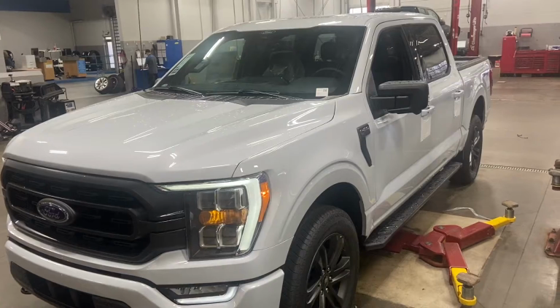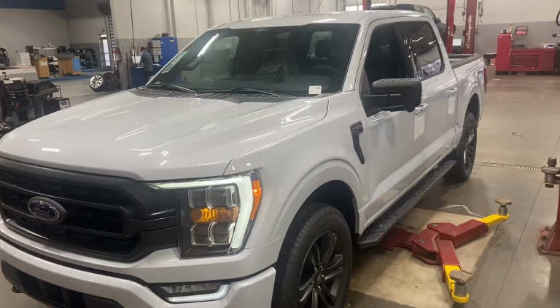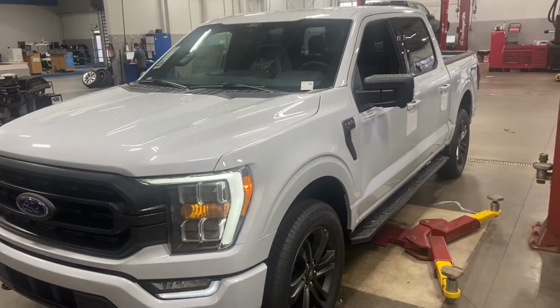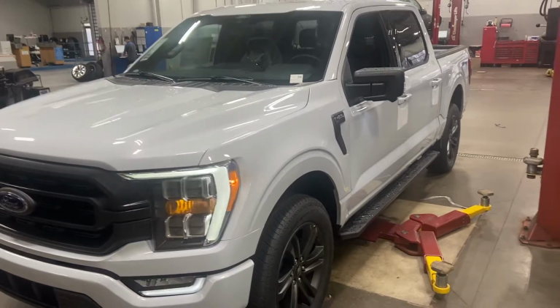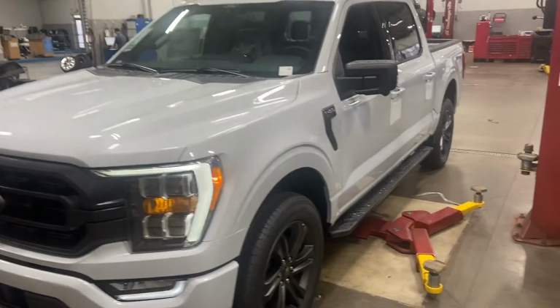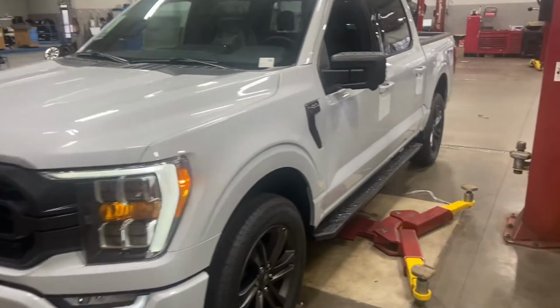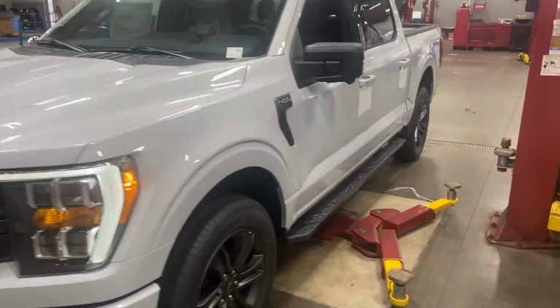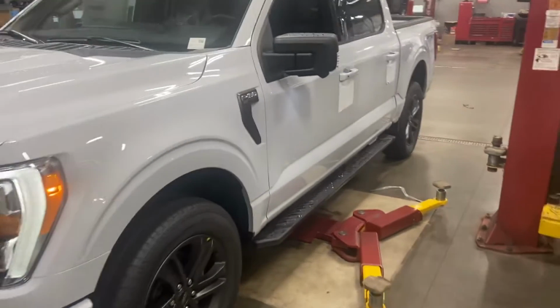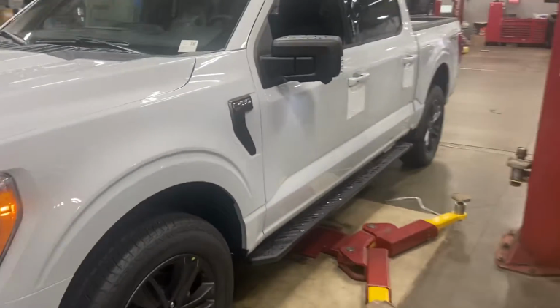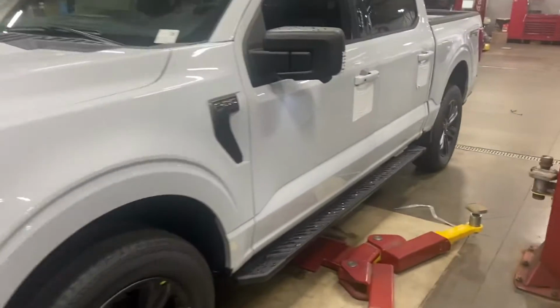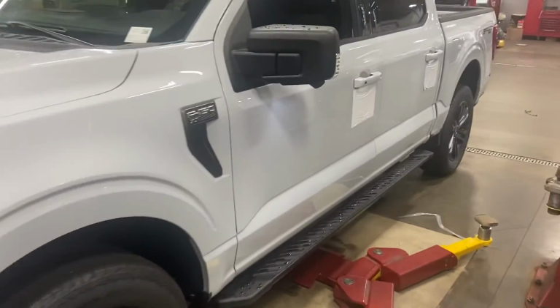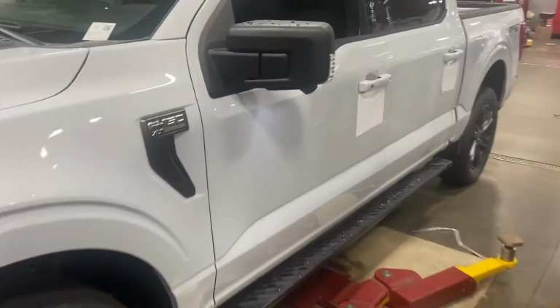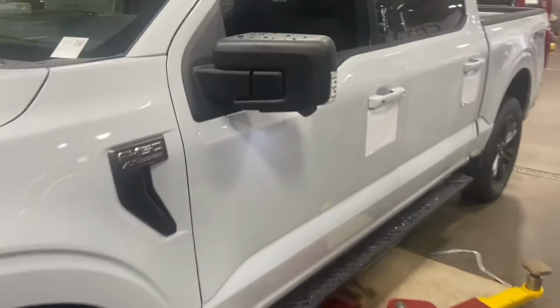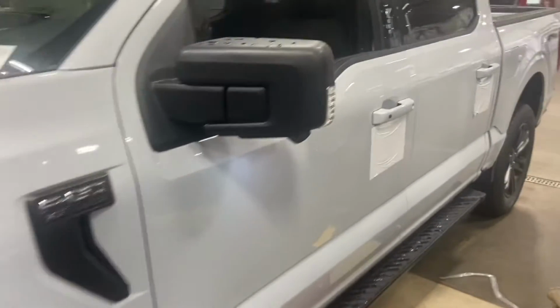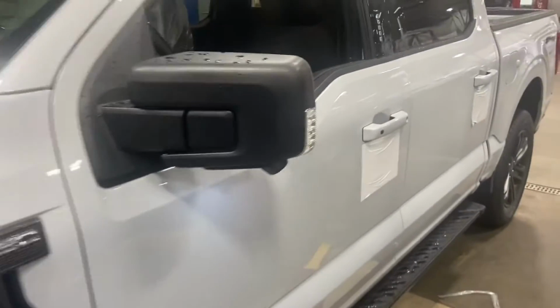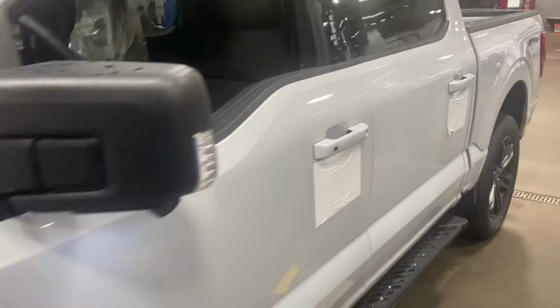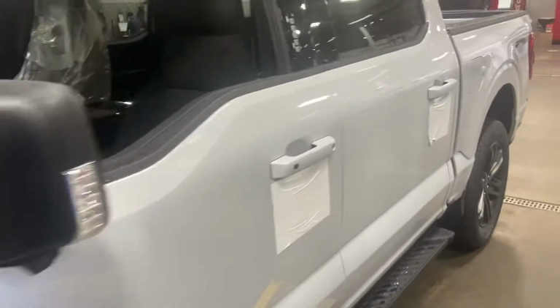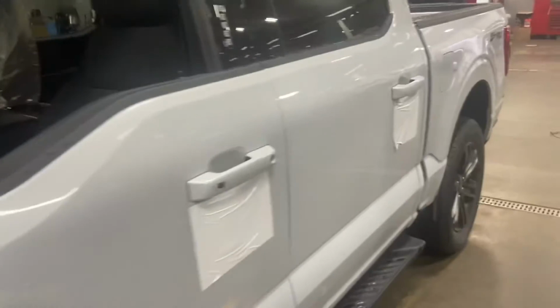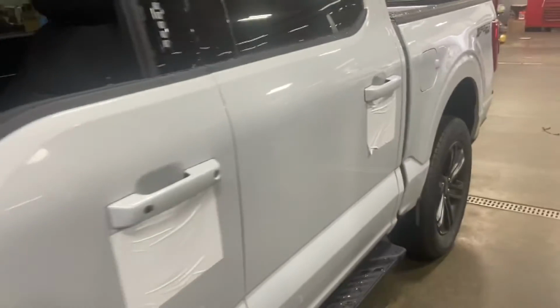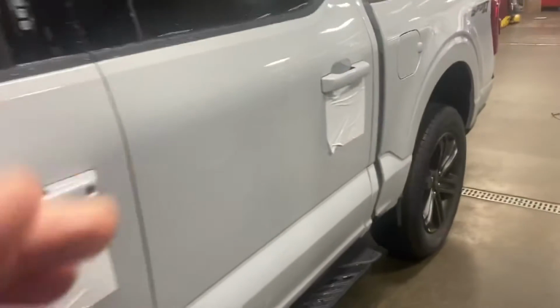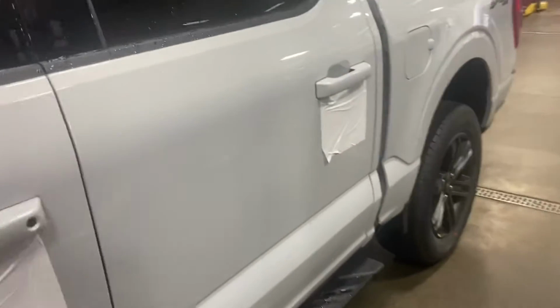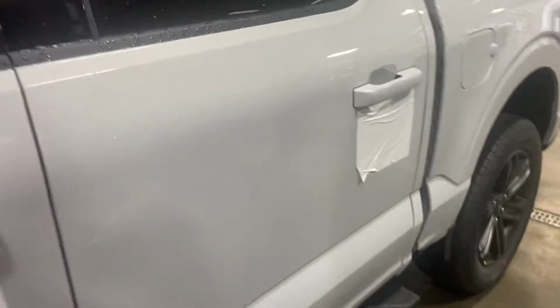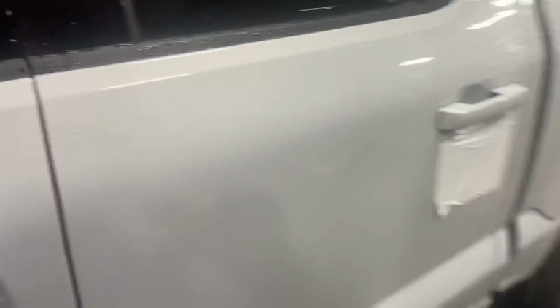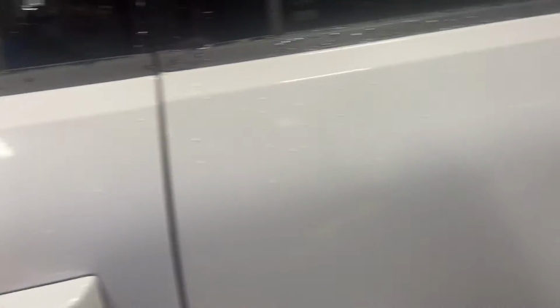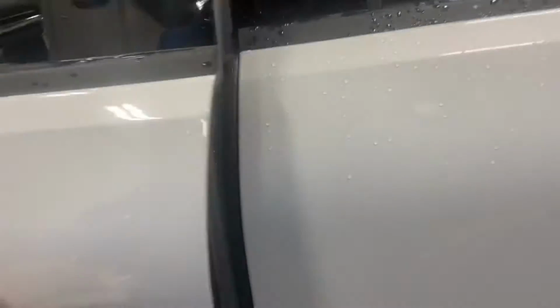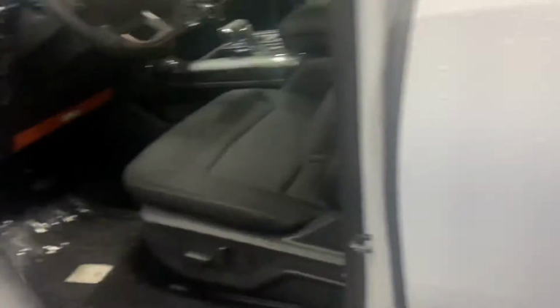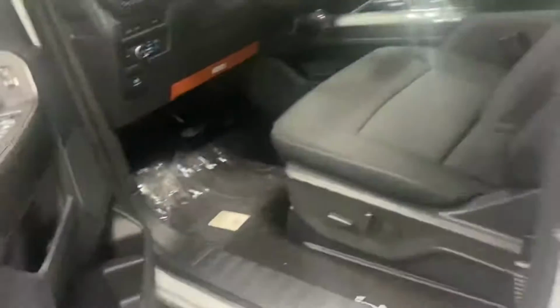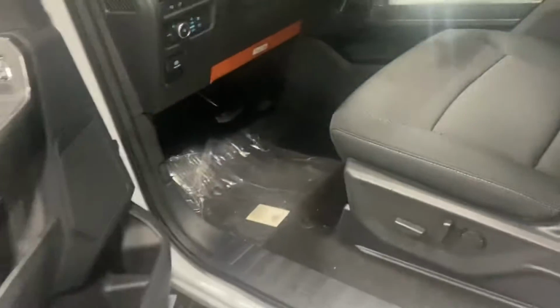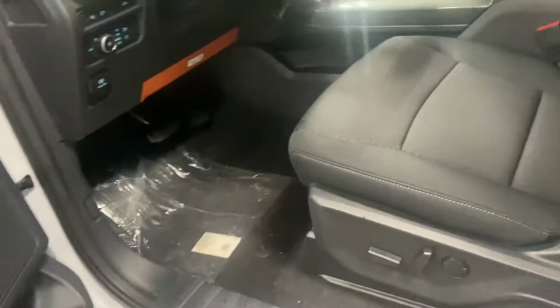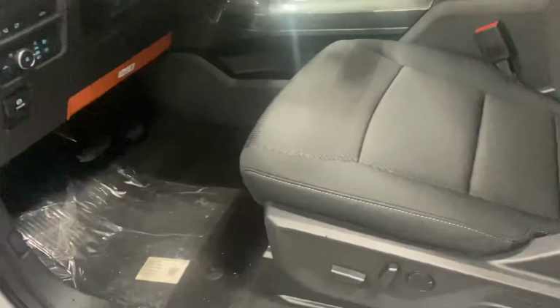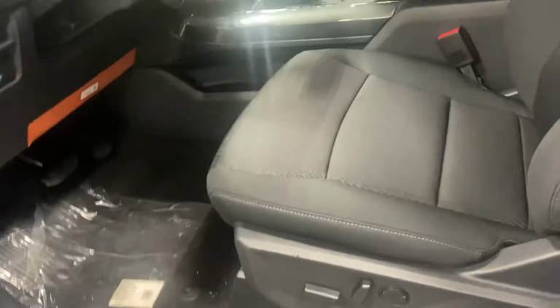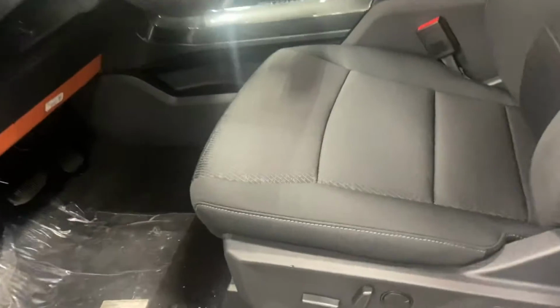This is Steve Angle at Ballestas Ford. This is the 2021 F-150 in Space White, not the other white.